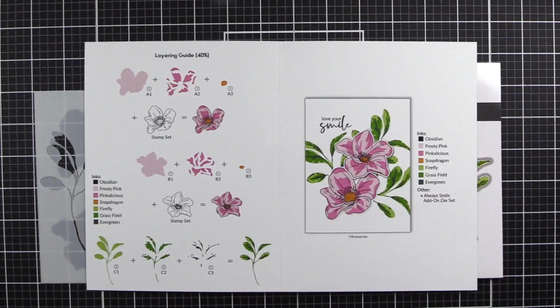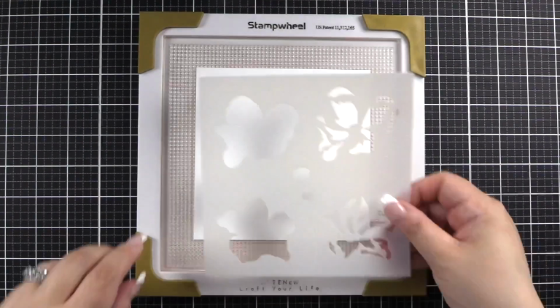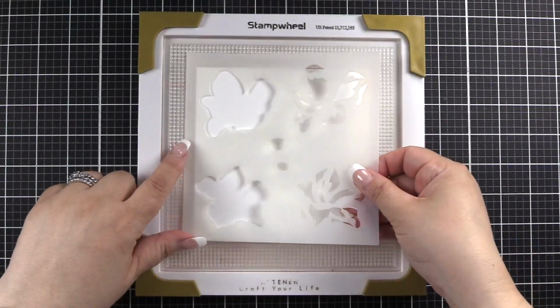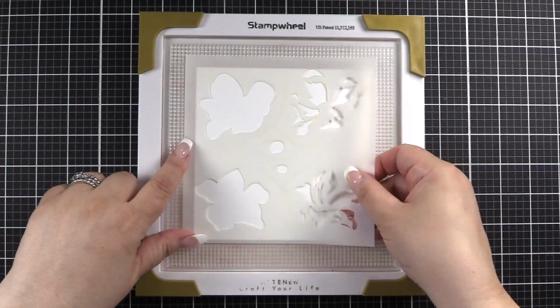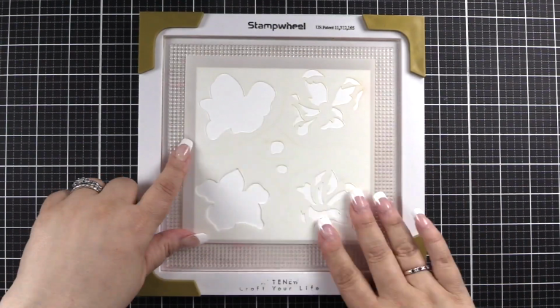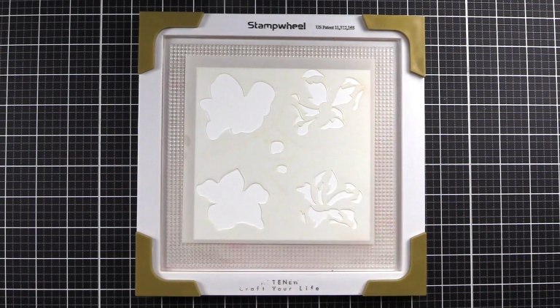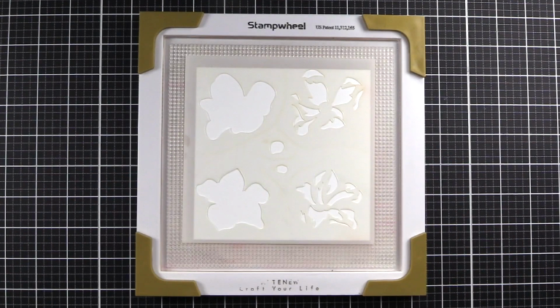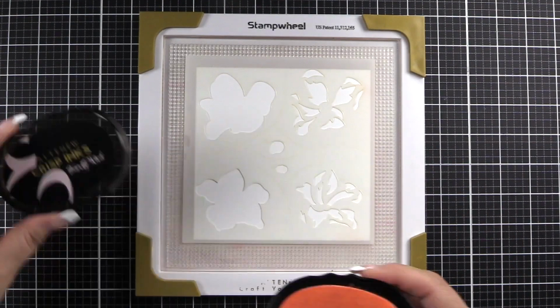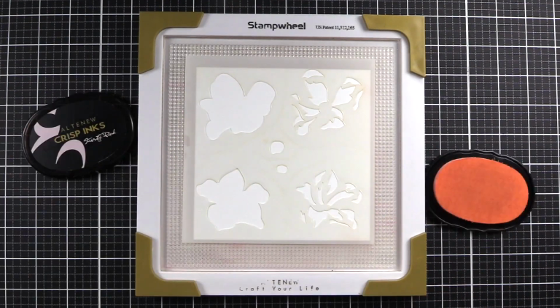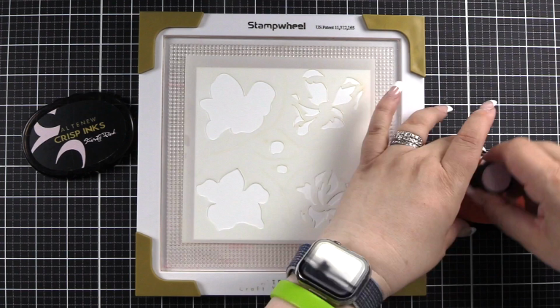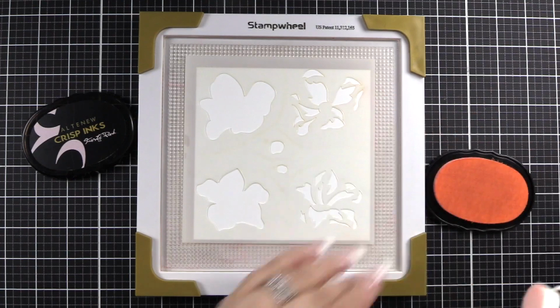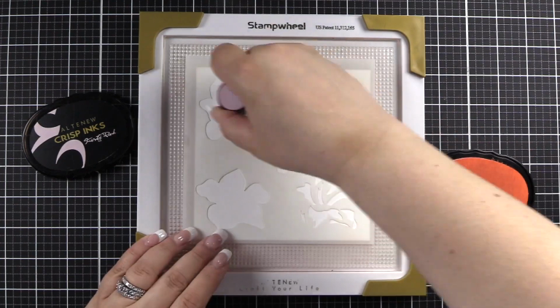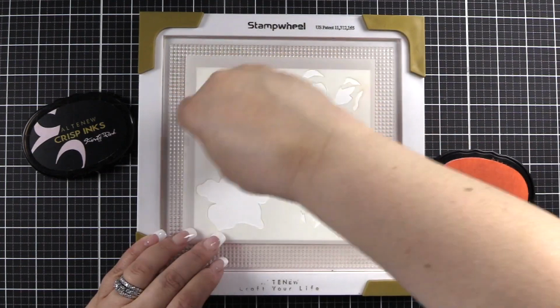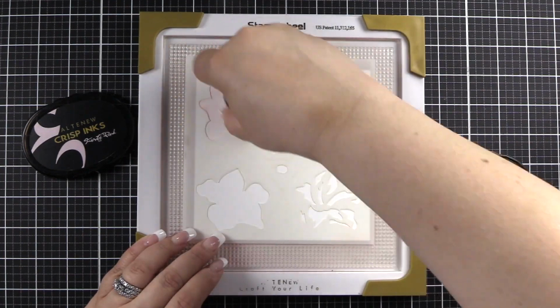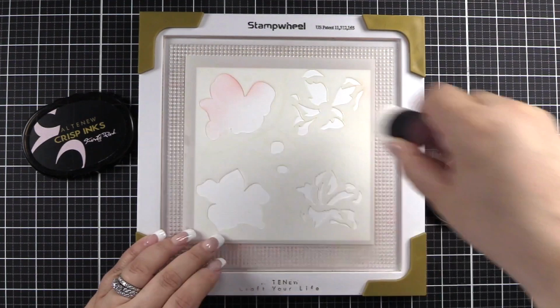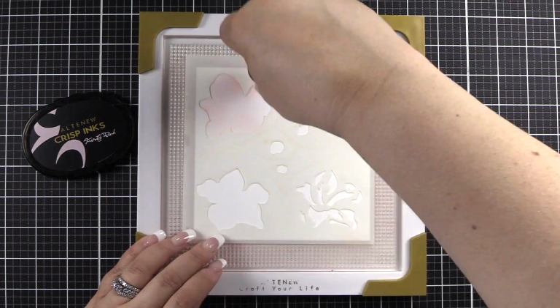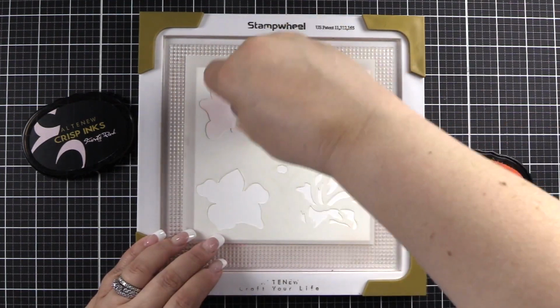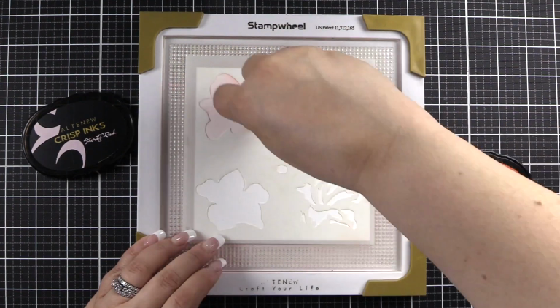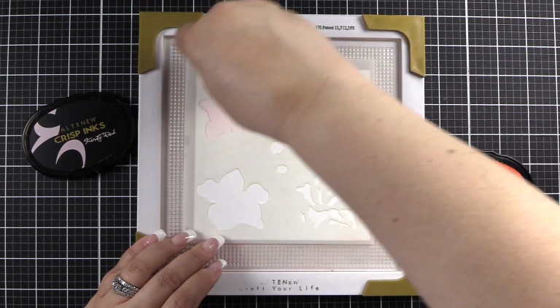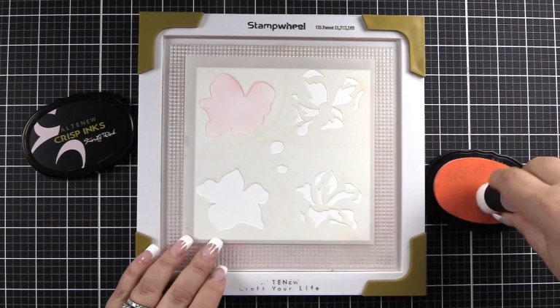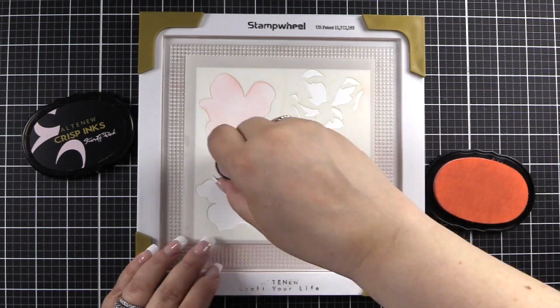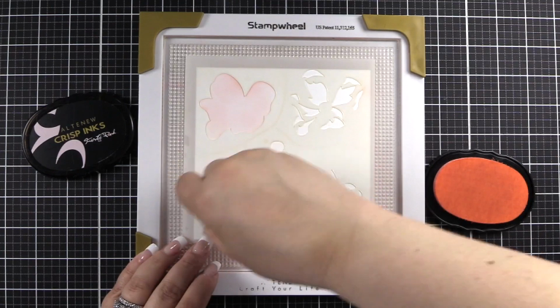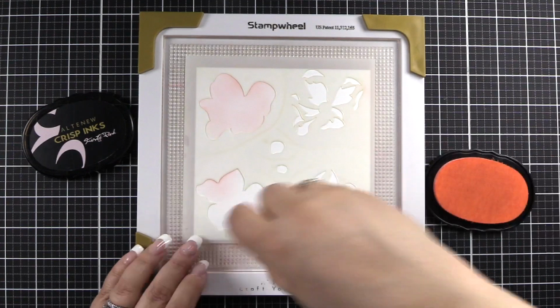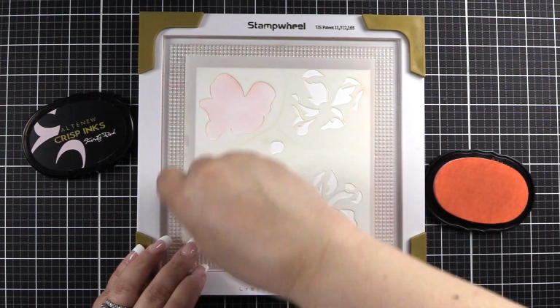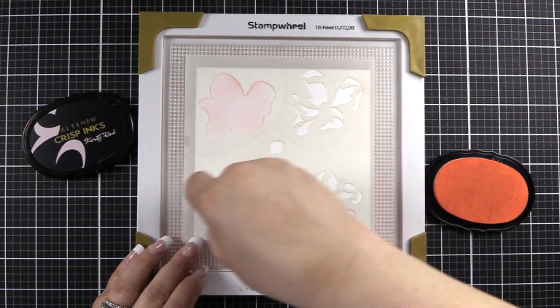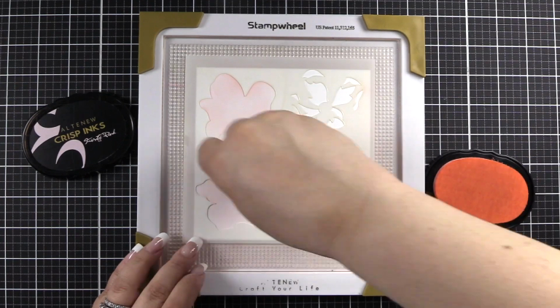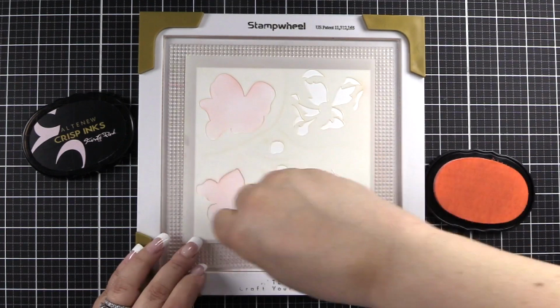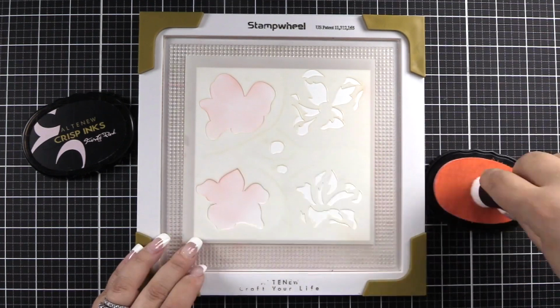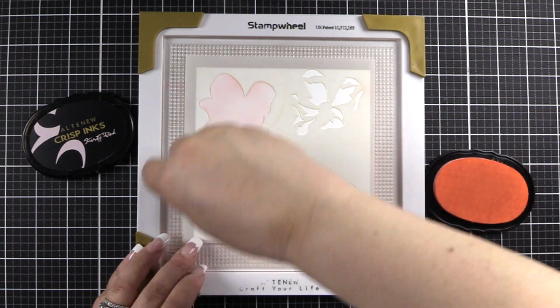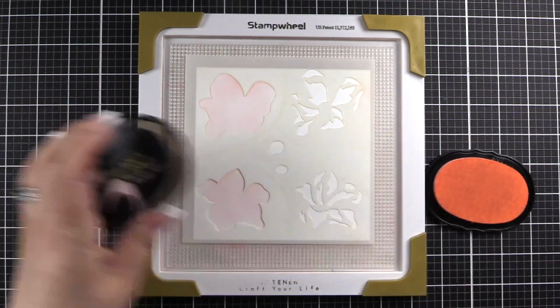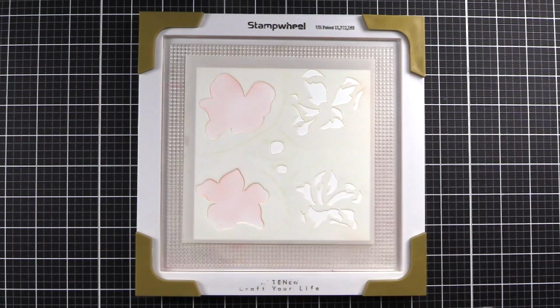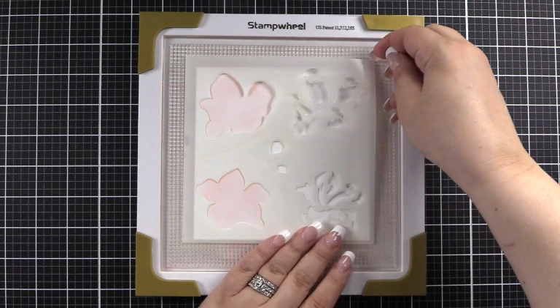We are going to go ahead and get started using our stamp wheel. I've put a piece of cardstock. We'll begin with Frosty Pink, and we will apply that to section A1 and section B1, which are two separate sections on your stencil.